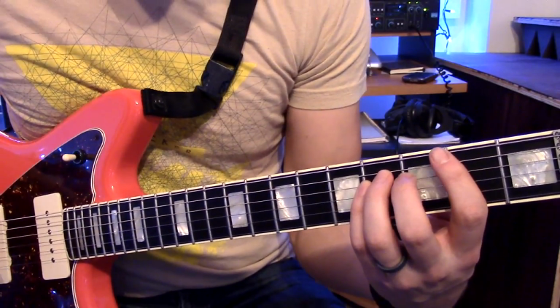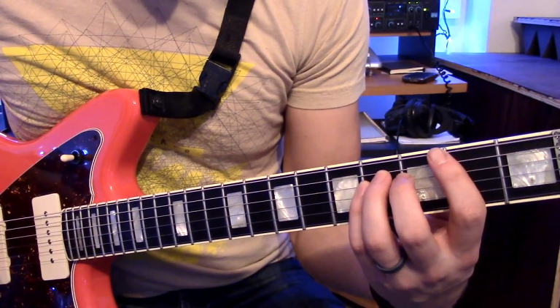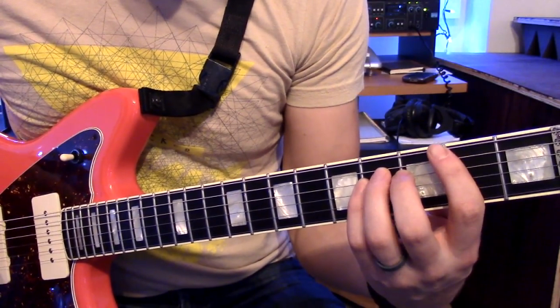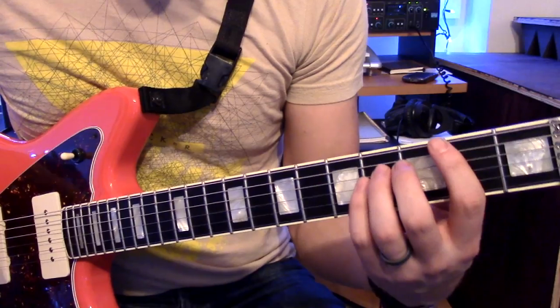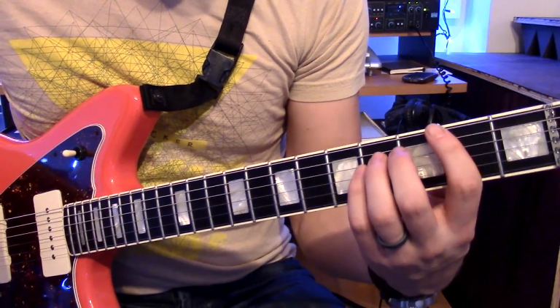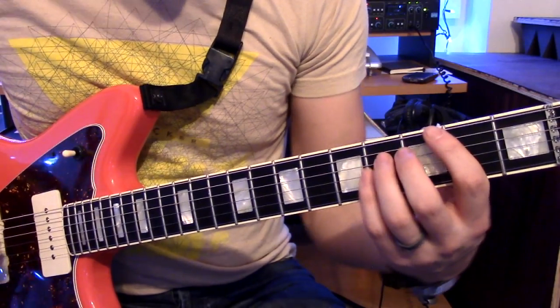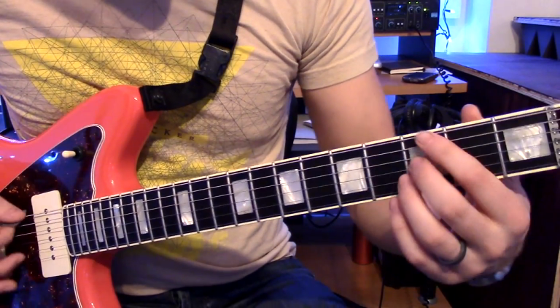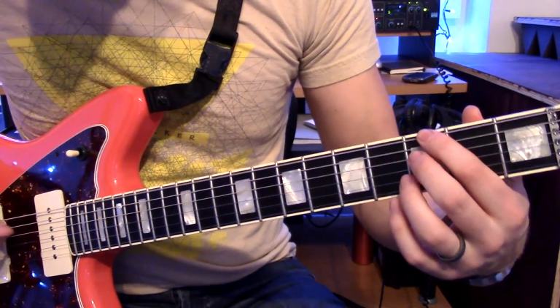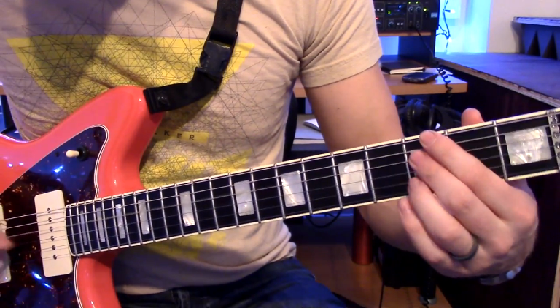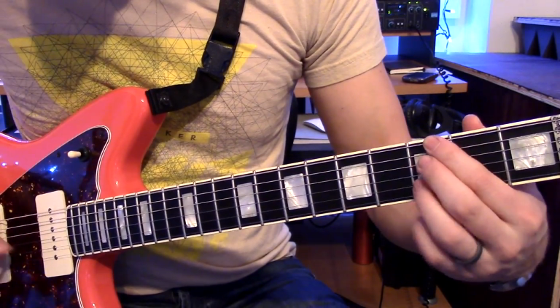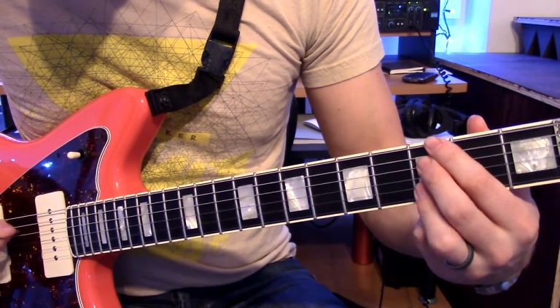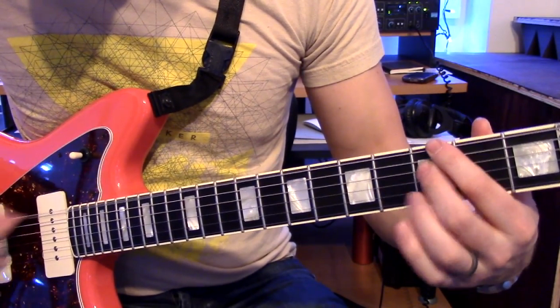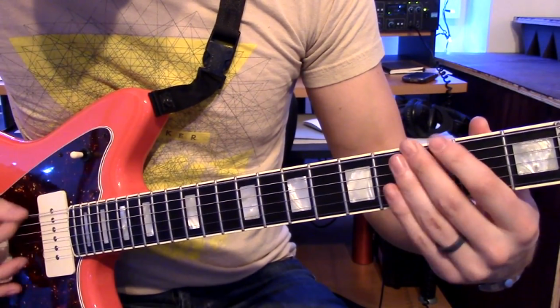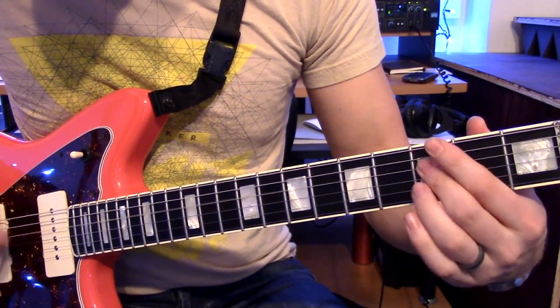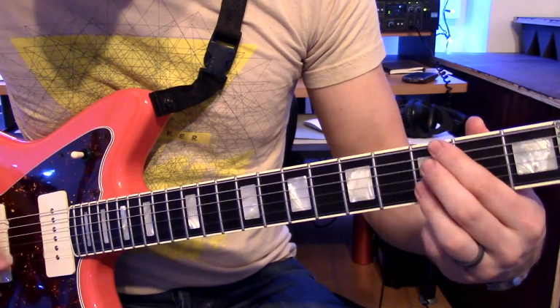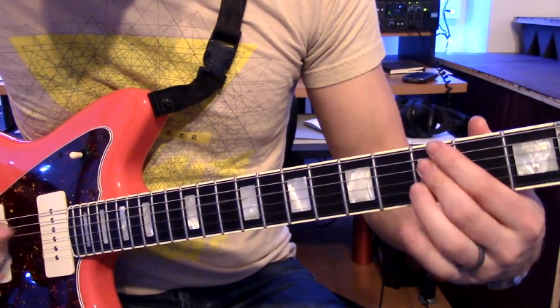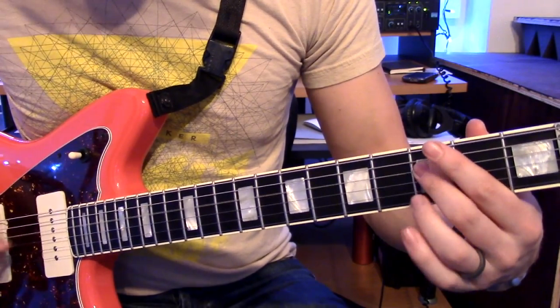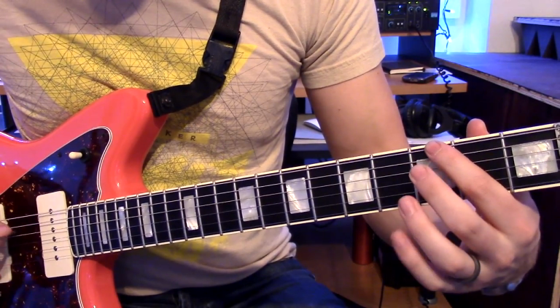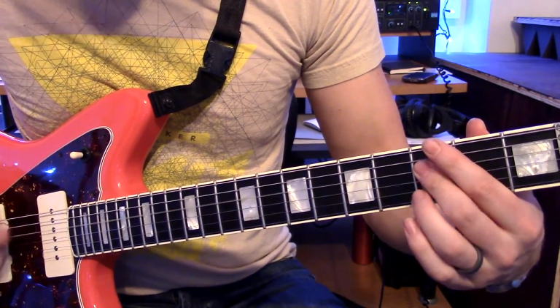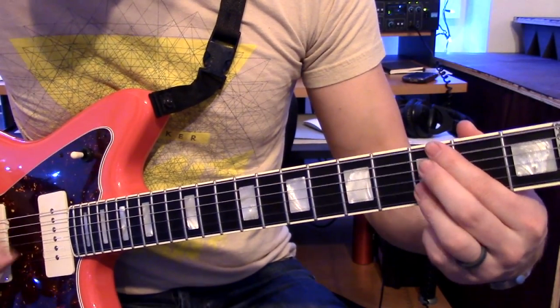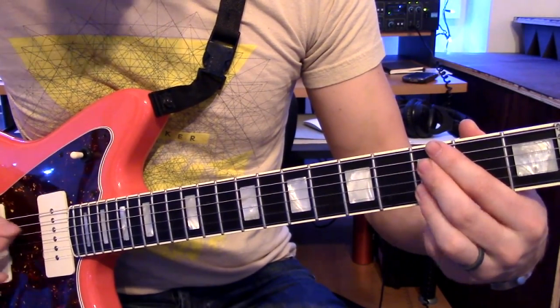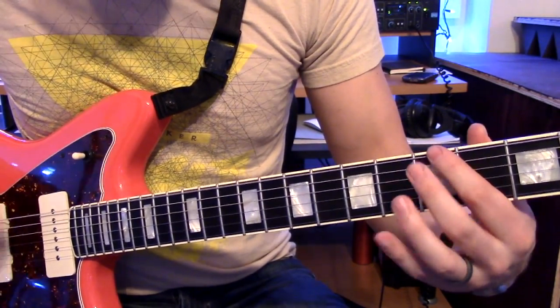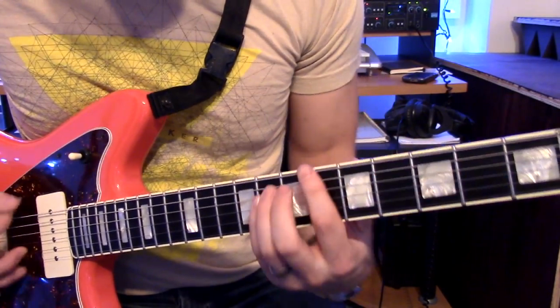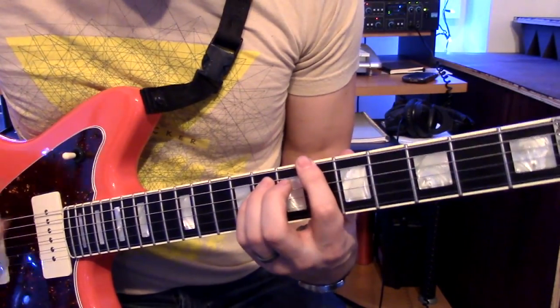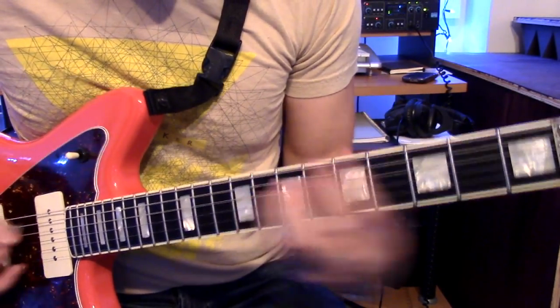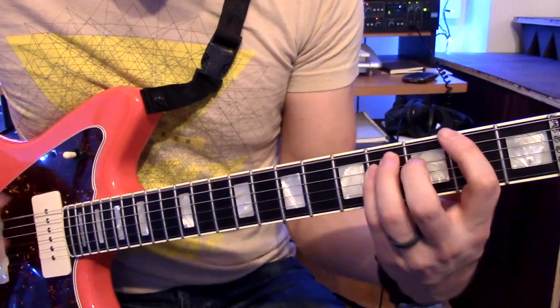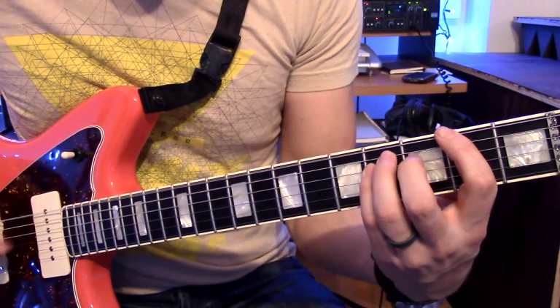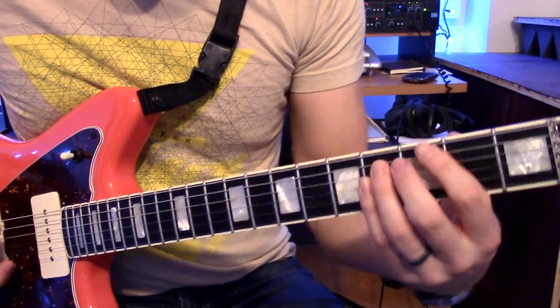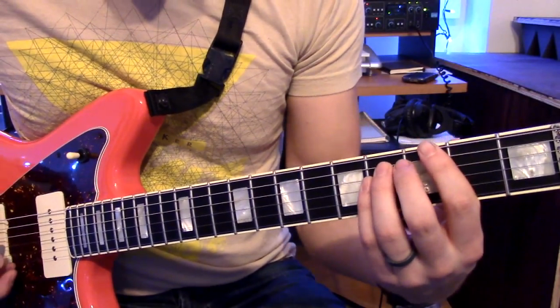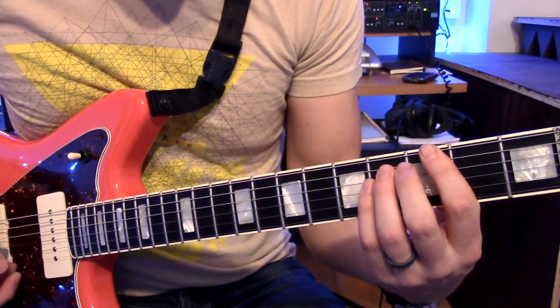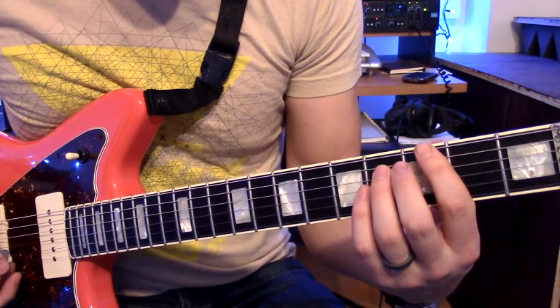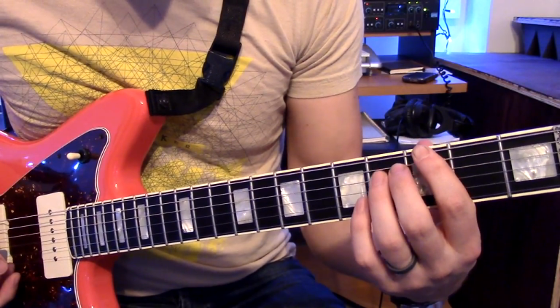So let me play that whole piece together. So that's that bit.